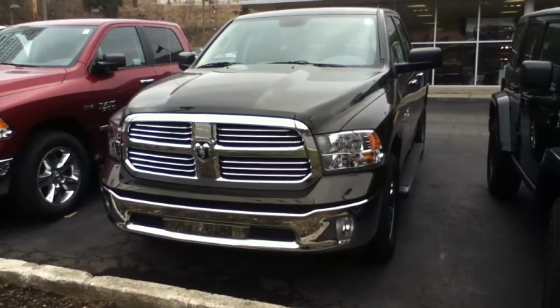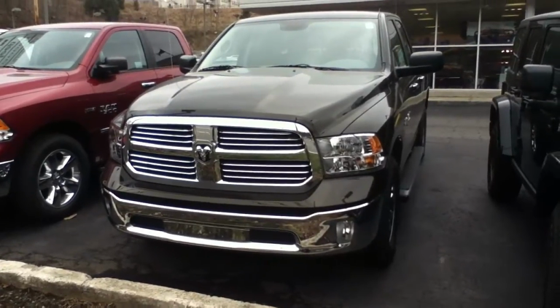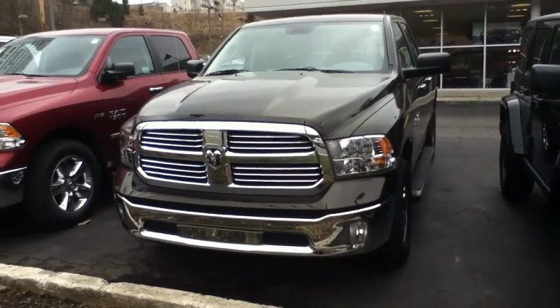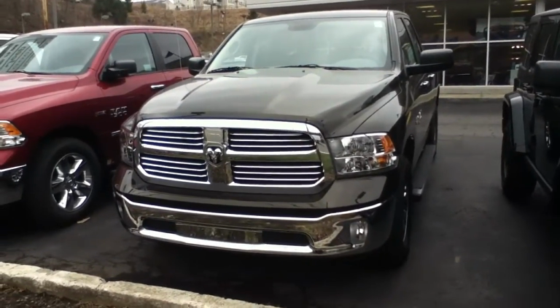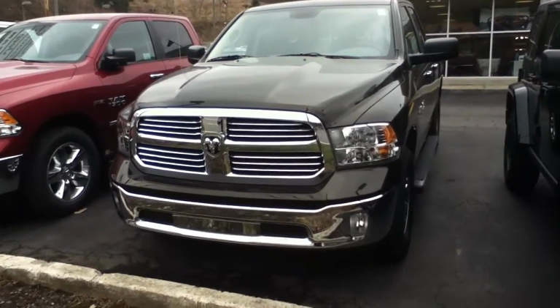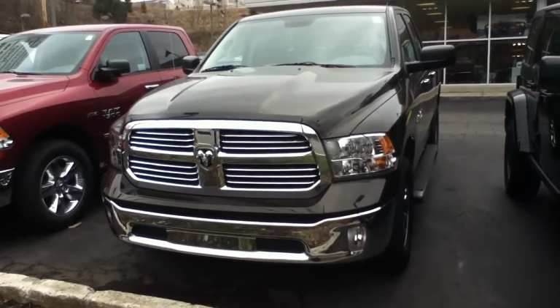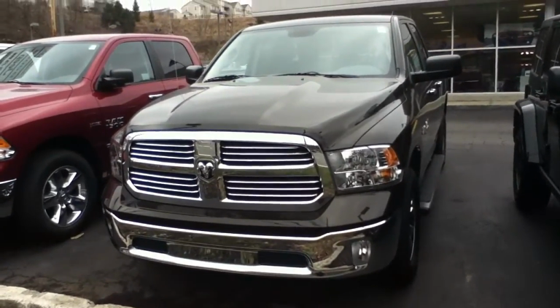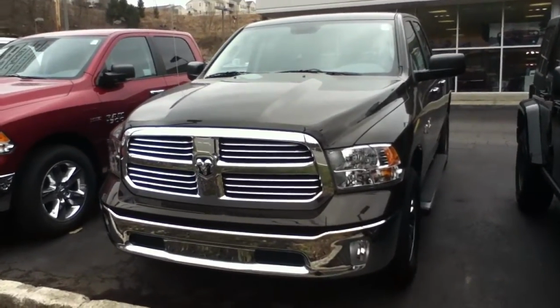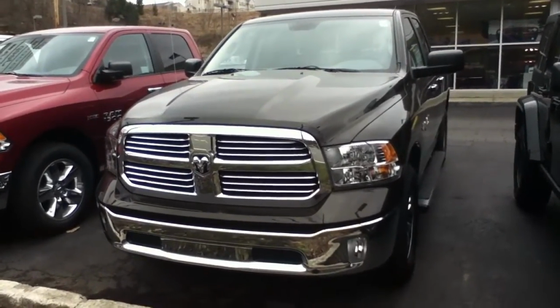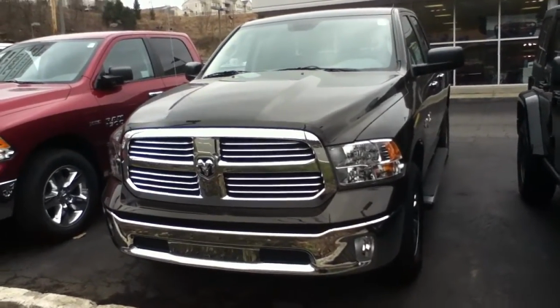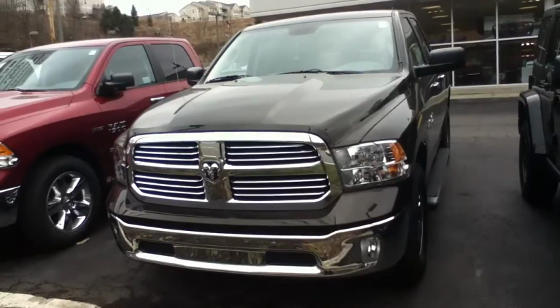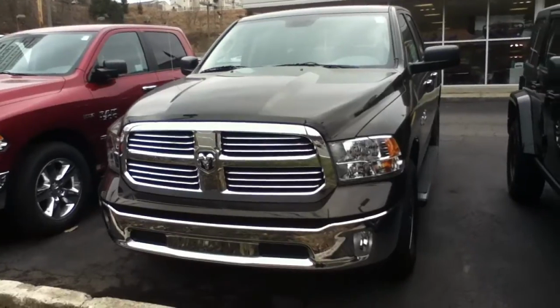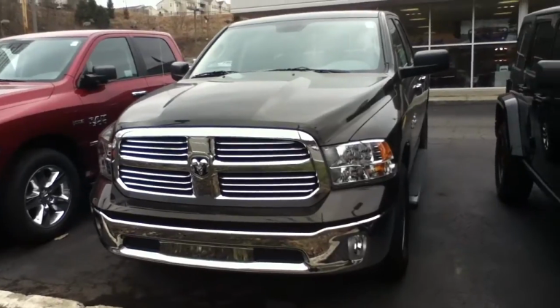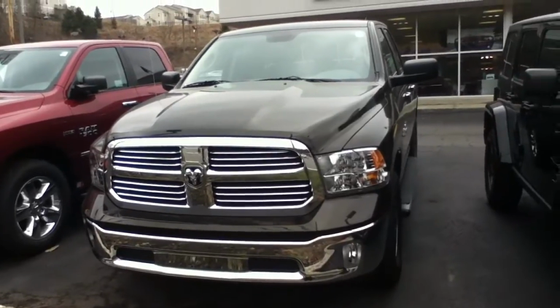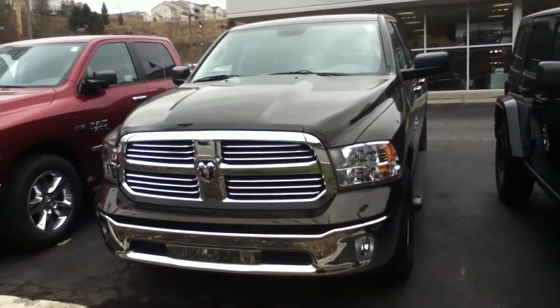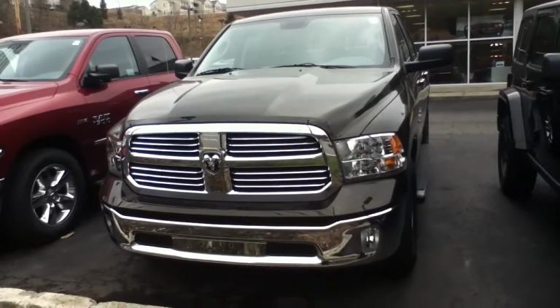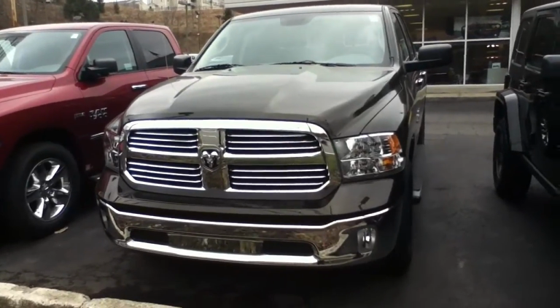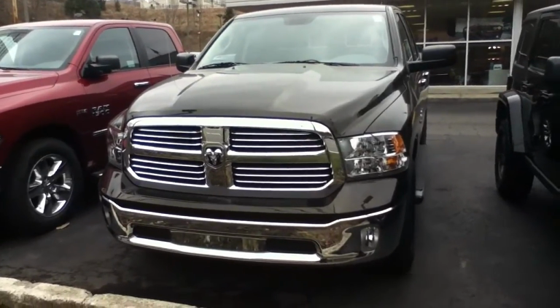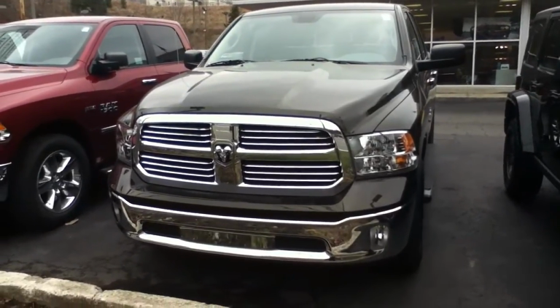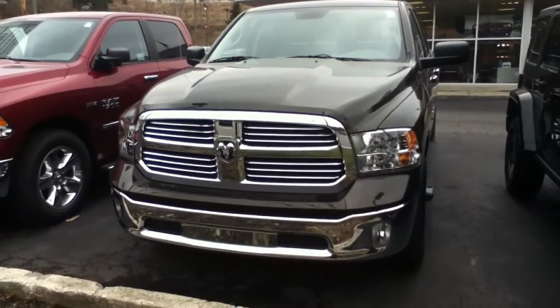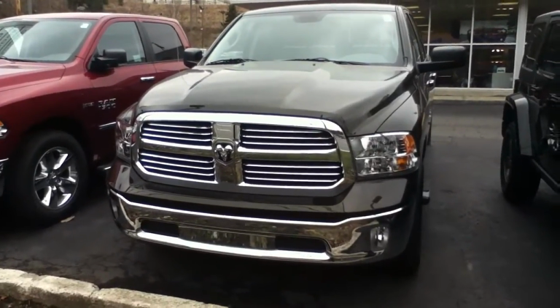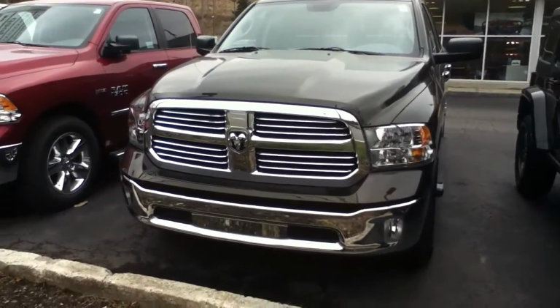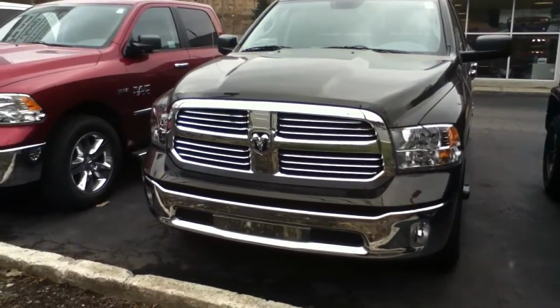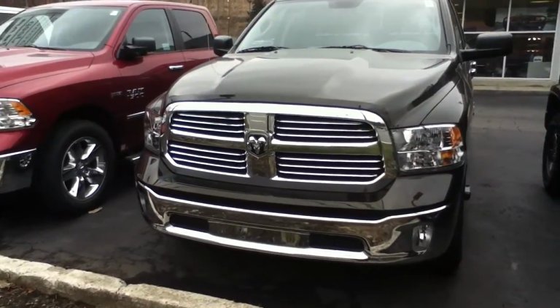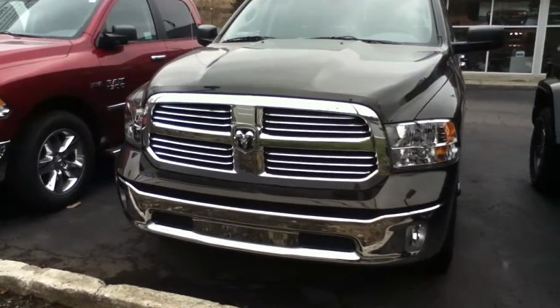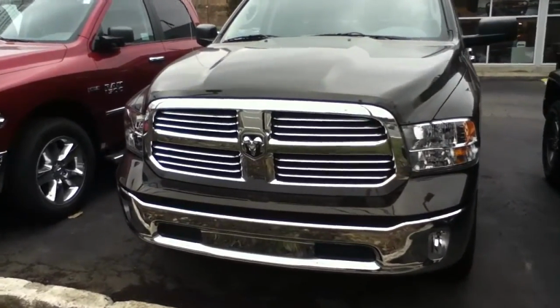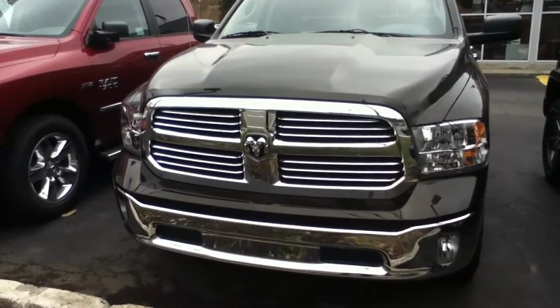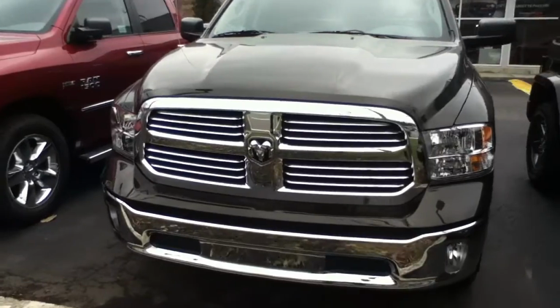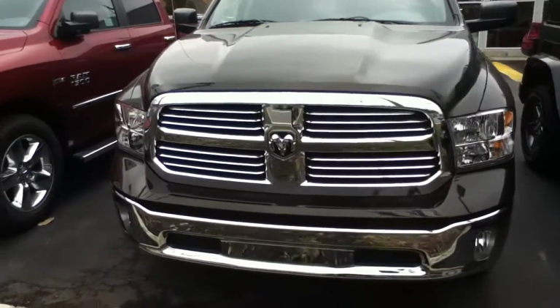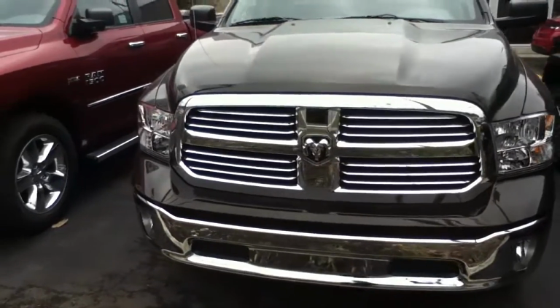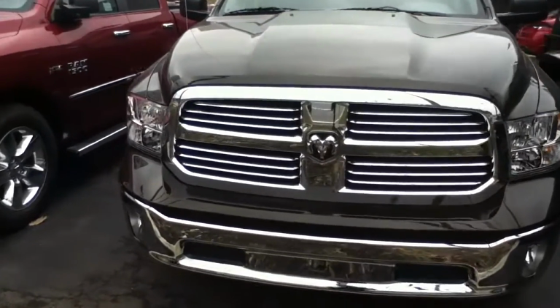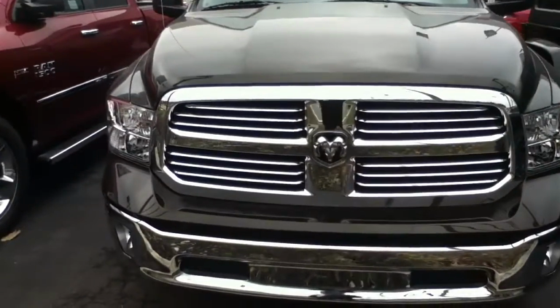Hi, this is Craig Dennis. Hope everyone's doing well today. Today I'd like to present the new 2013 Ram 1500 Bighorn Edition.